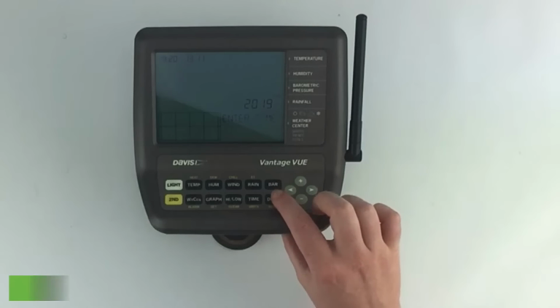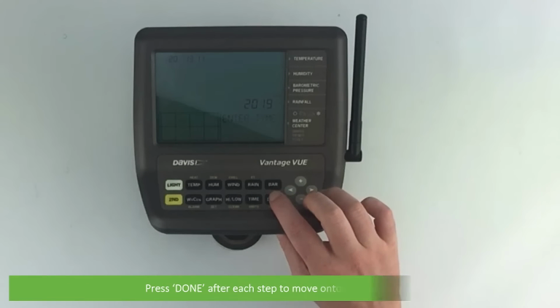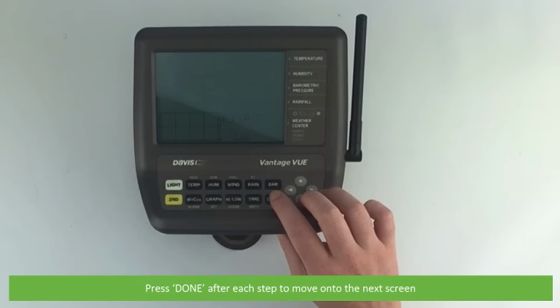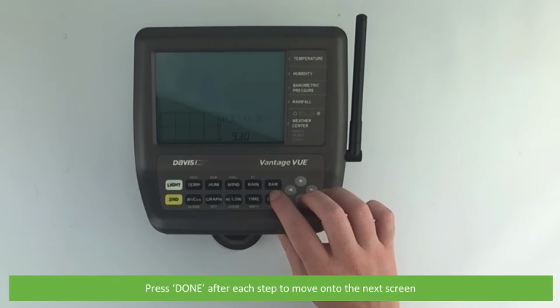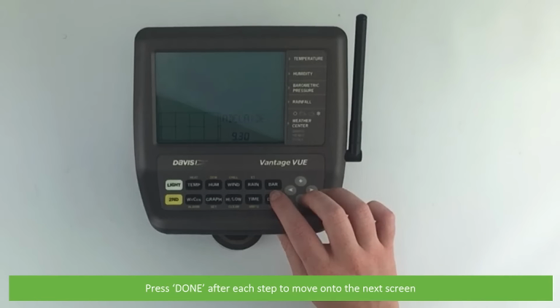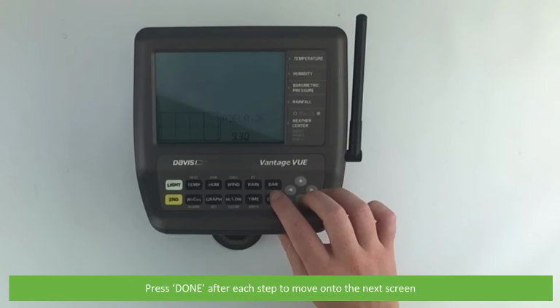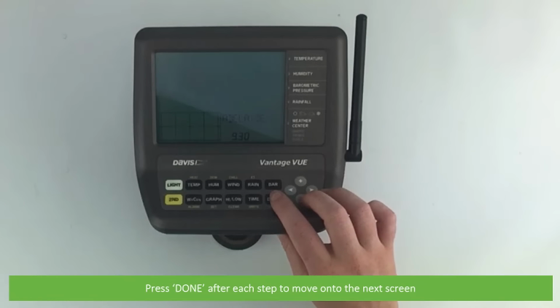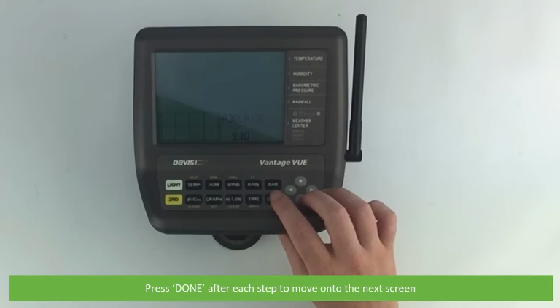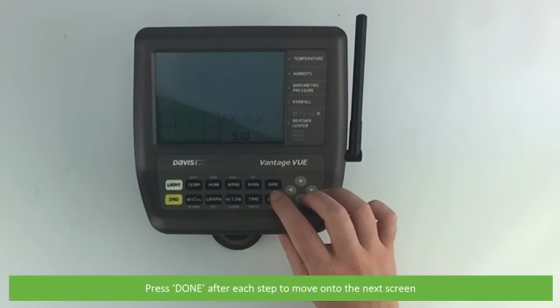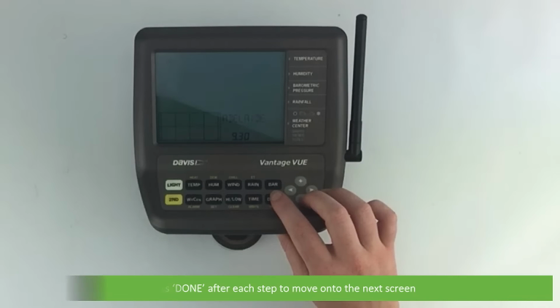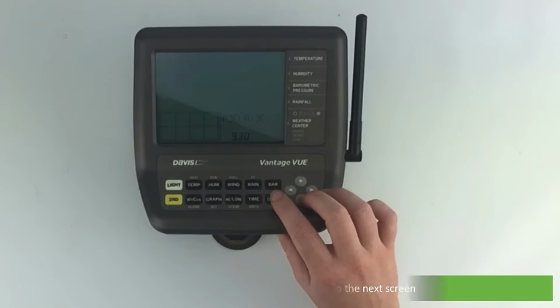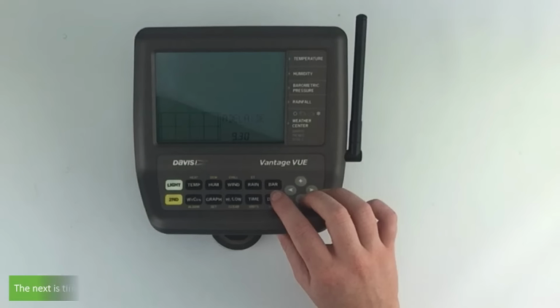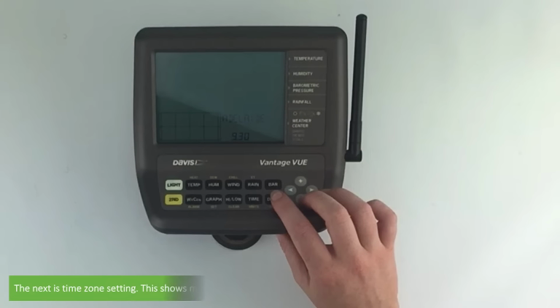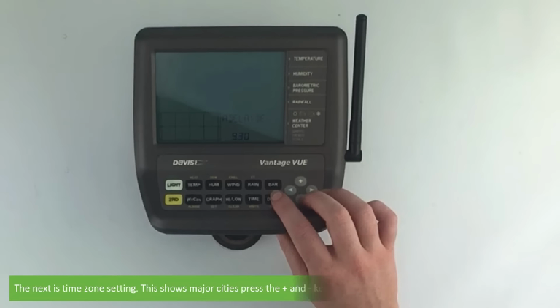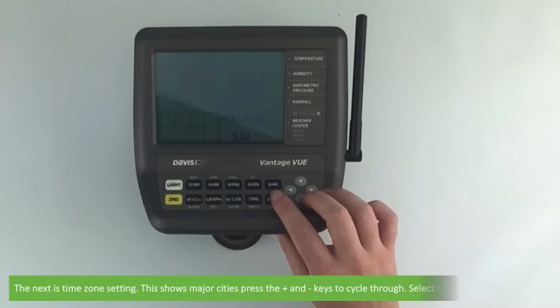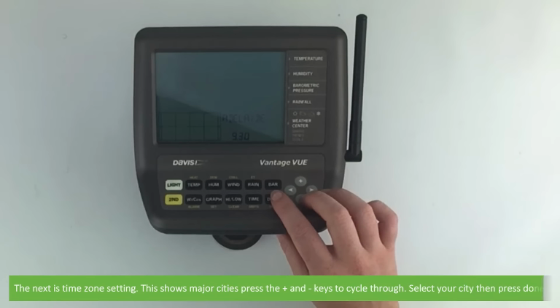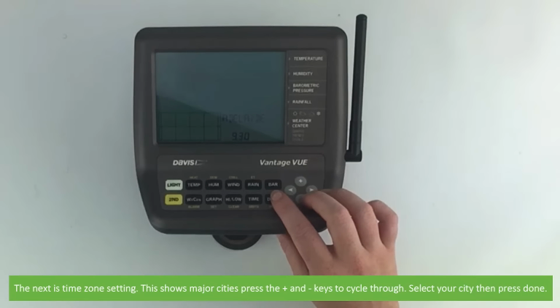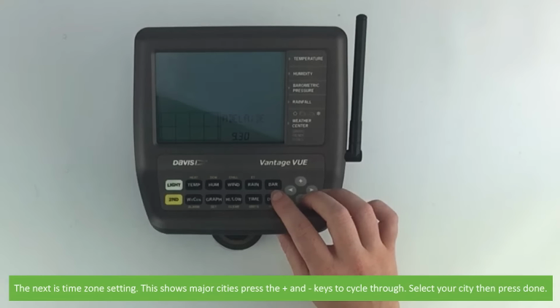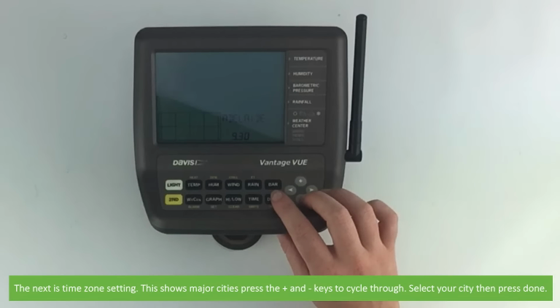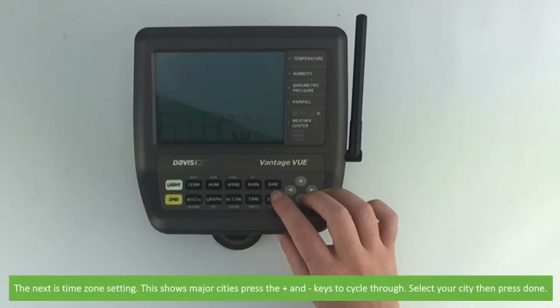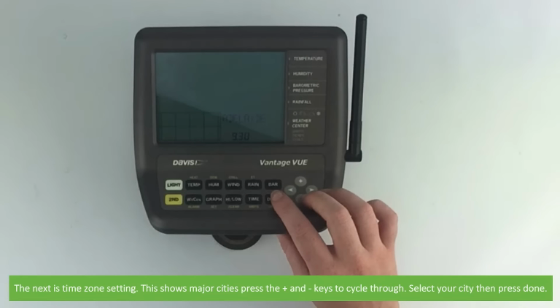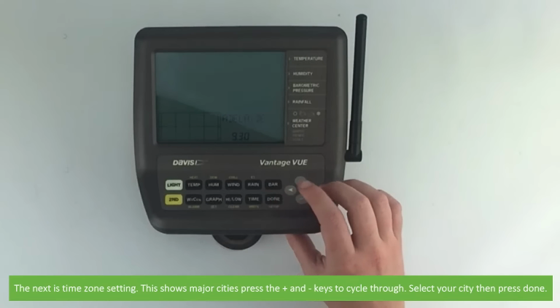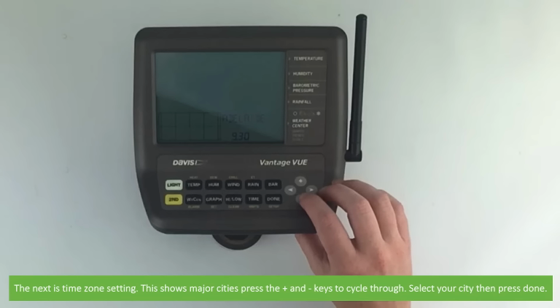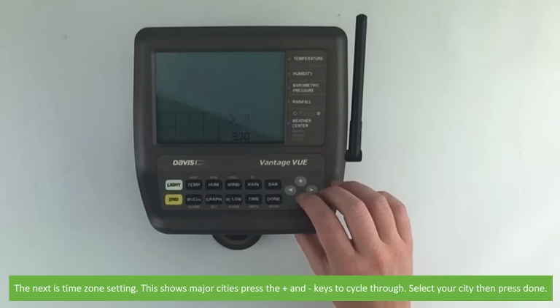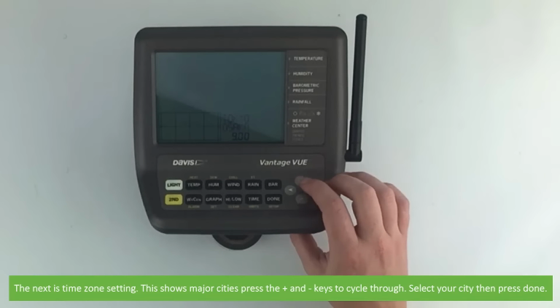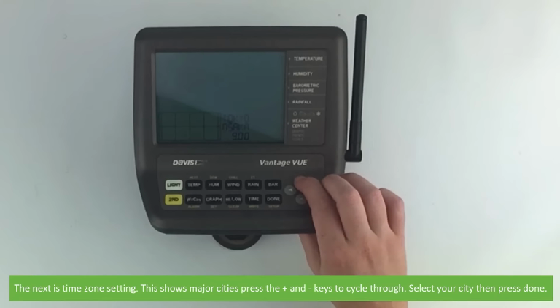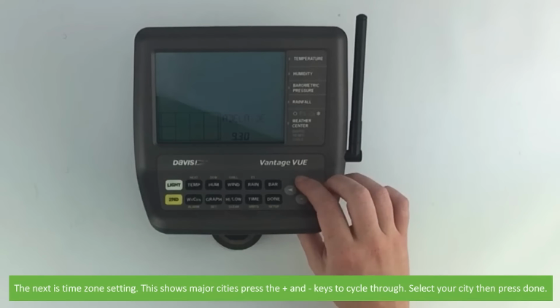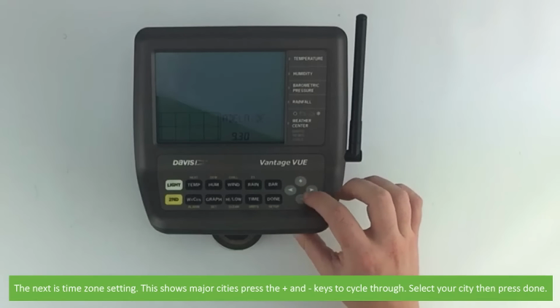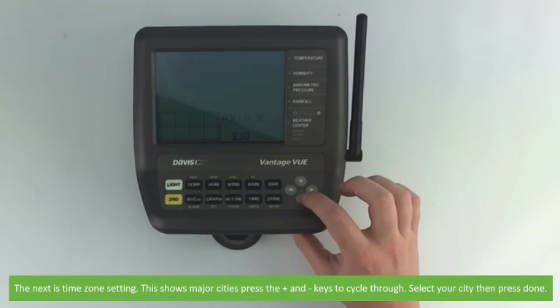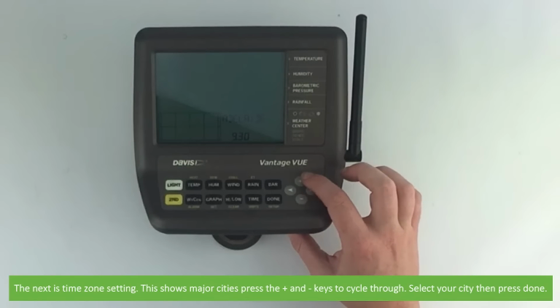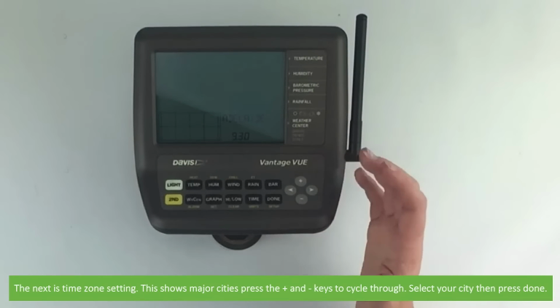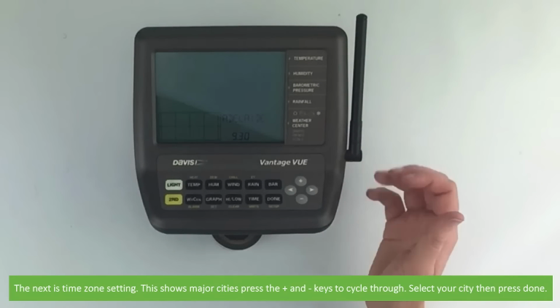Press done after each step to move on to the next screen. The next is the time zone setting — this shows the major cities. Press the plus and minus keys to cycle through, select your city, and then press done.